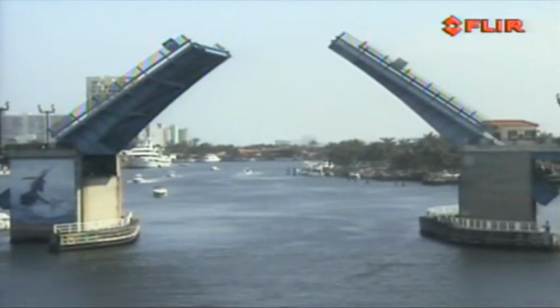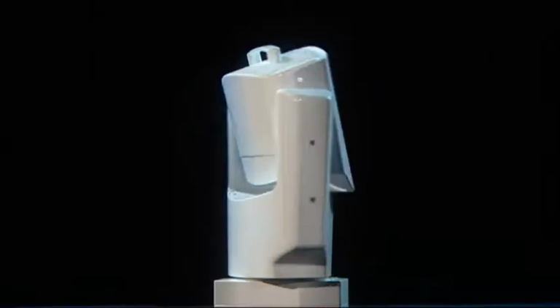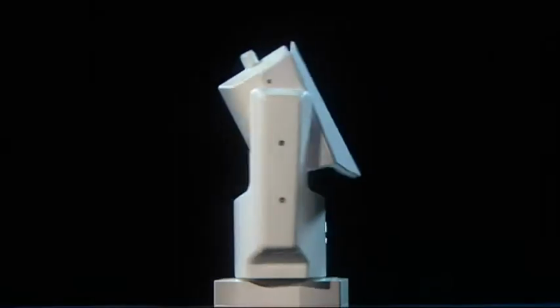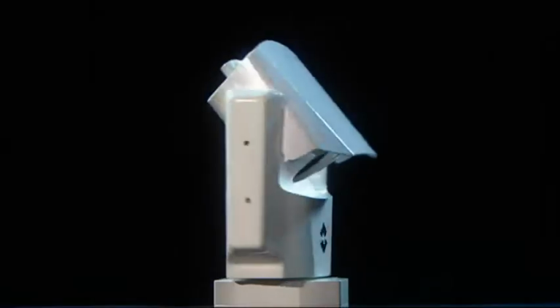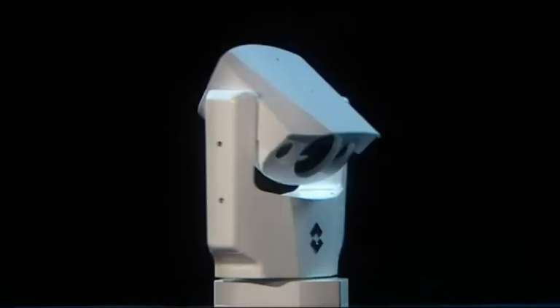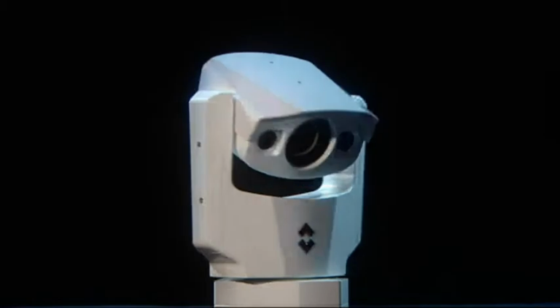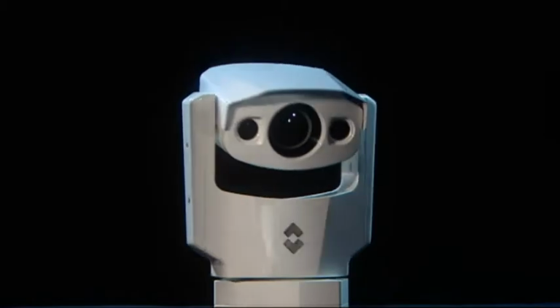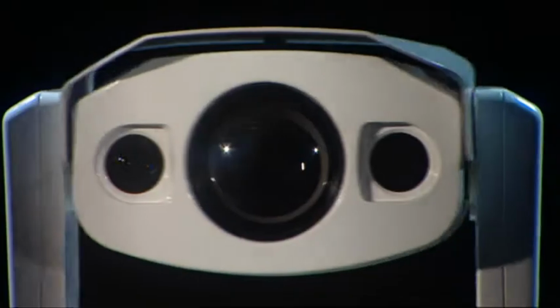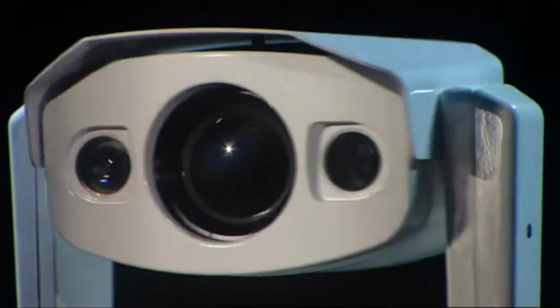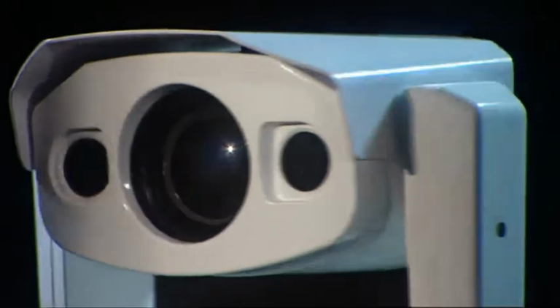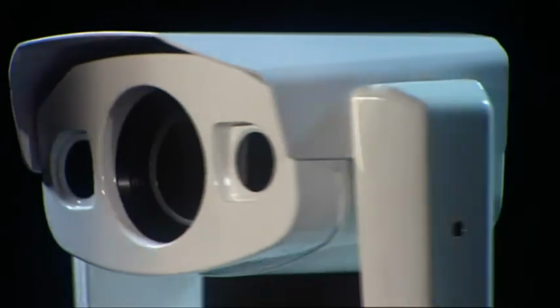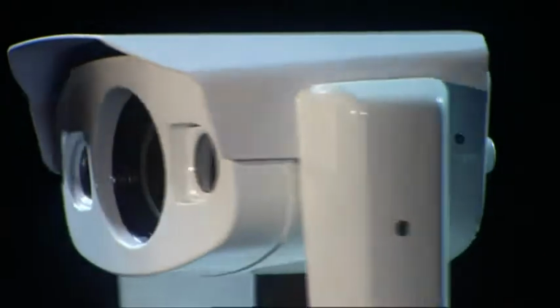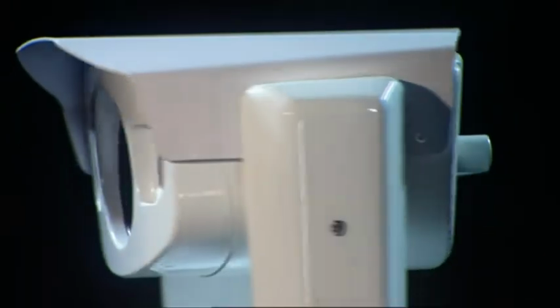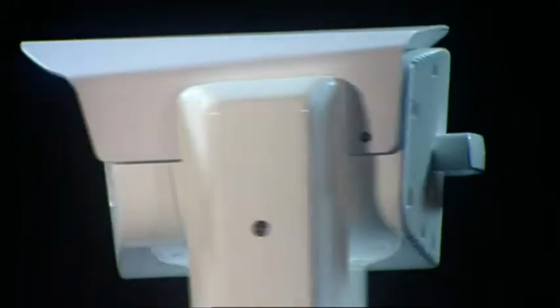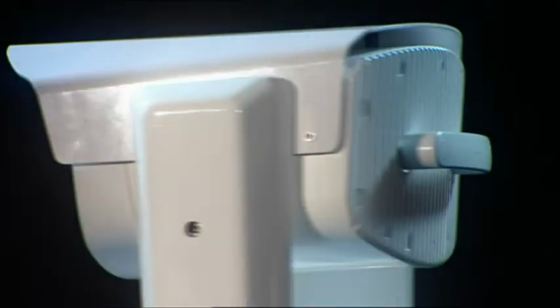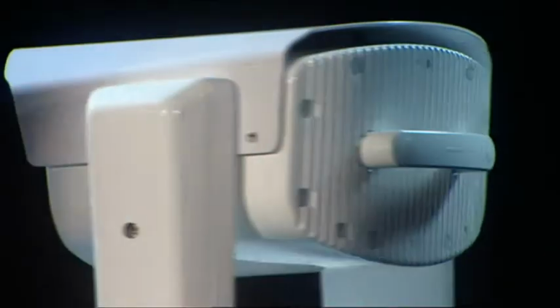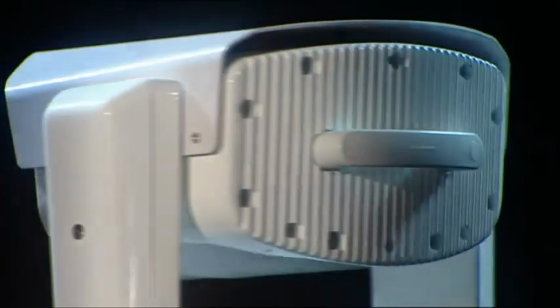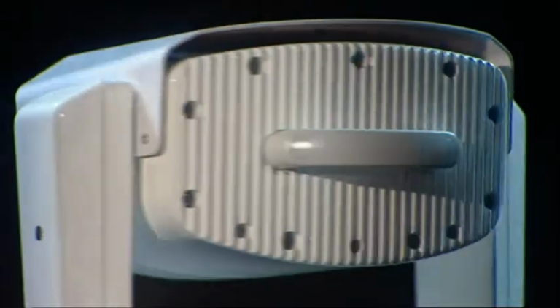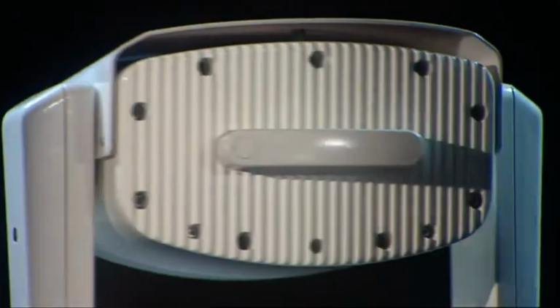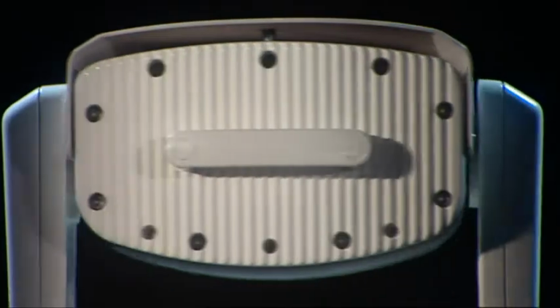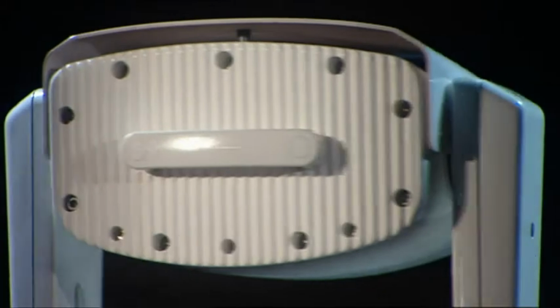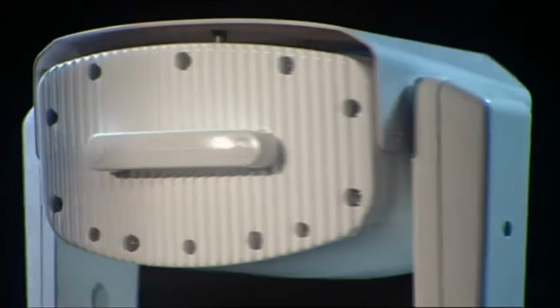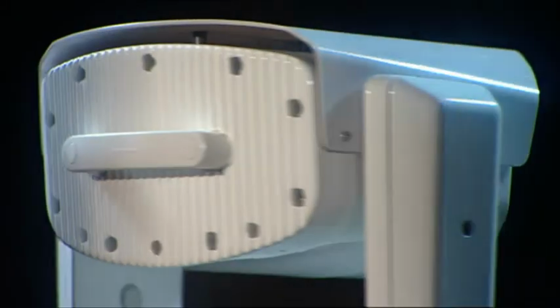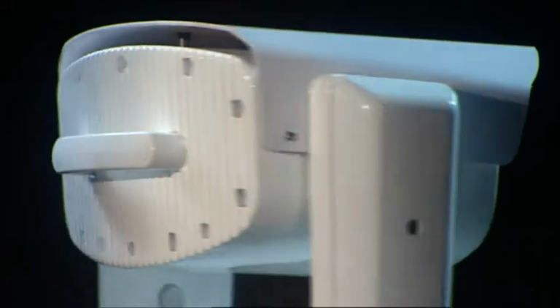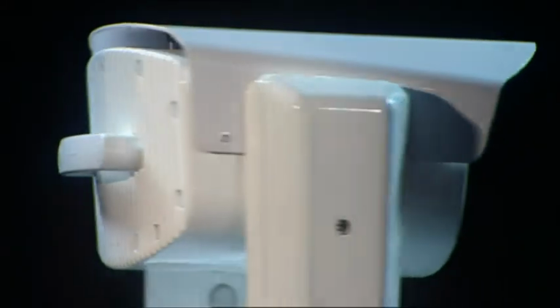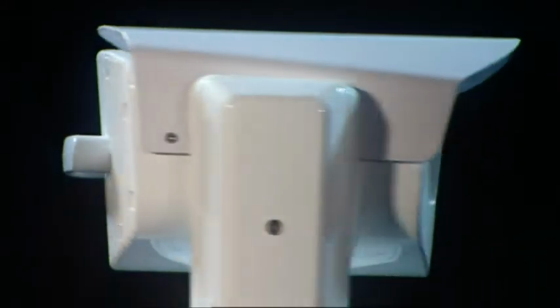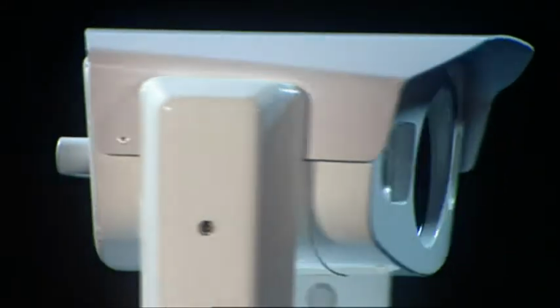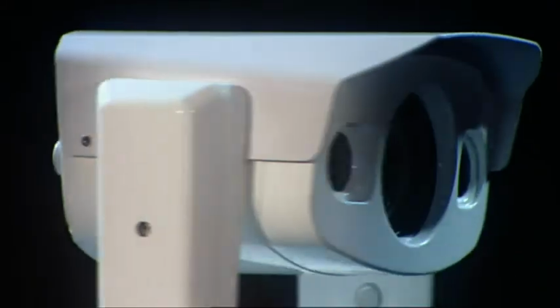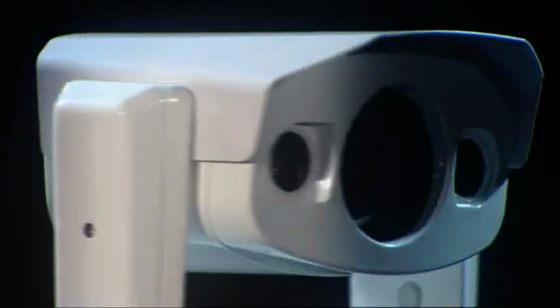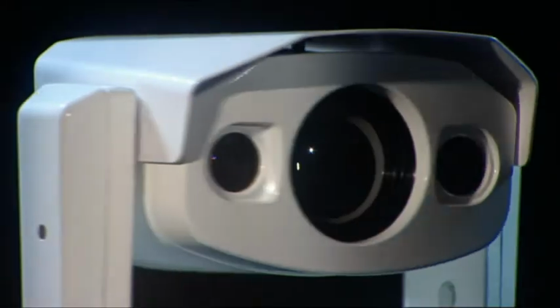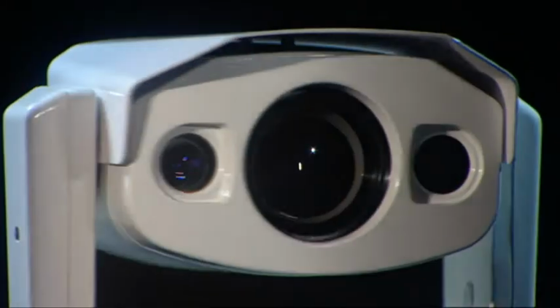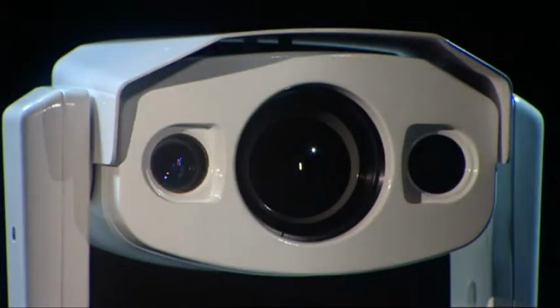The Voyager can pan 360 degrees continuously and tilt plus or minus 60 degrees. It provides a steady image in practically any sea state.